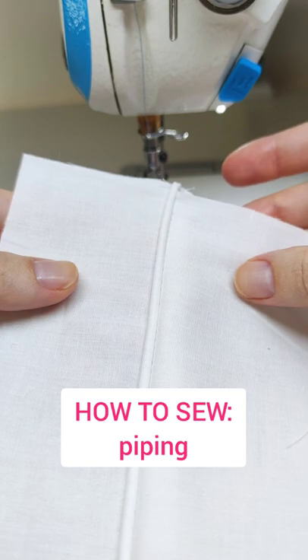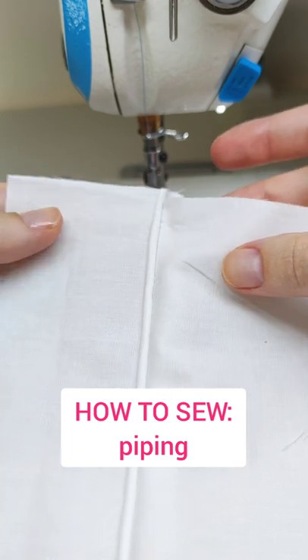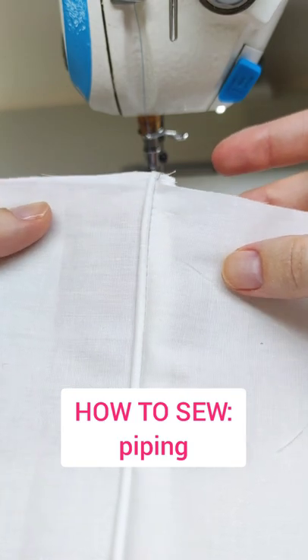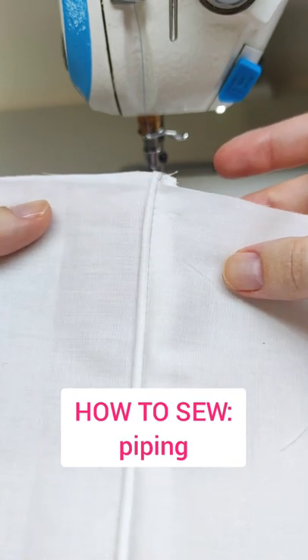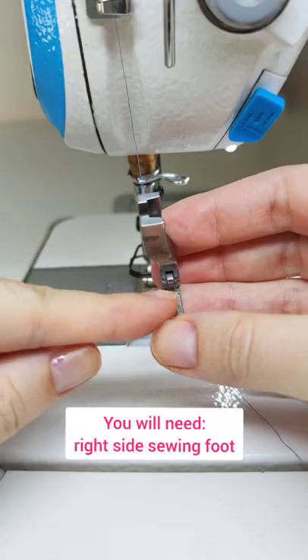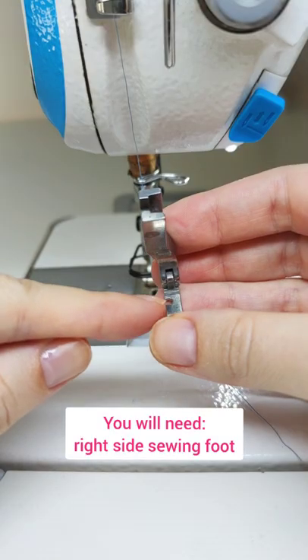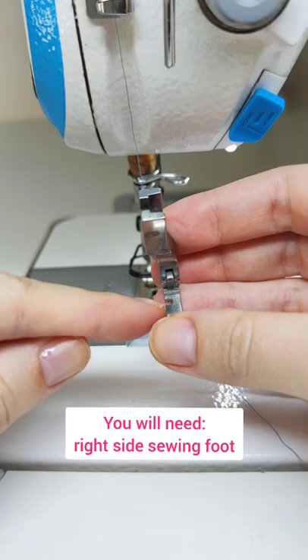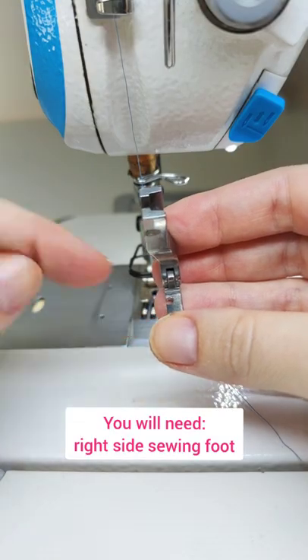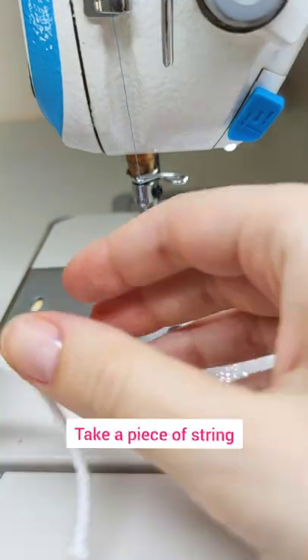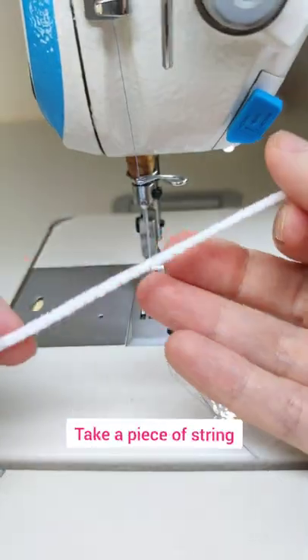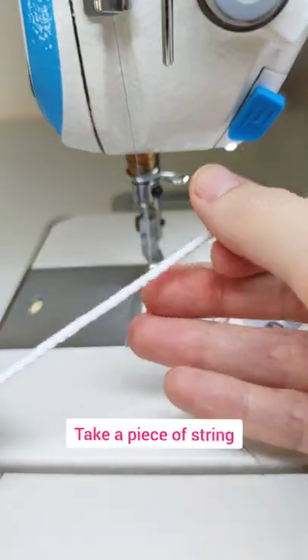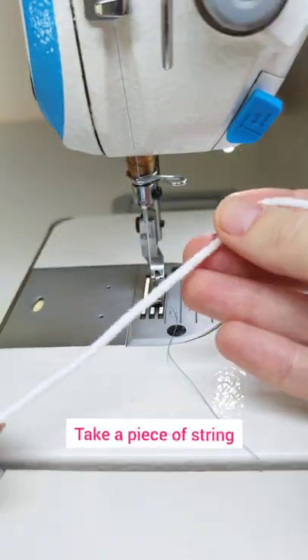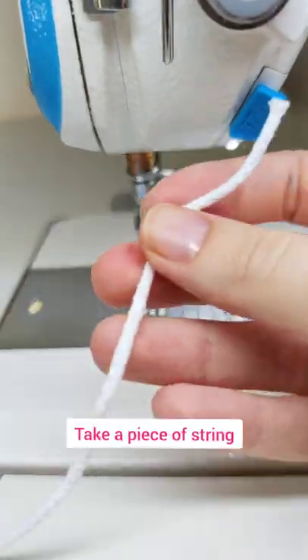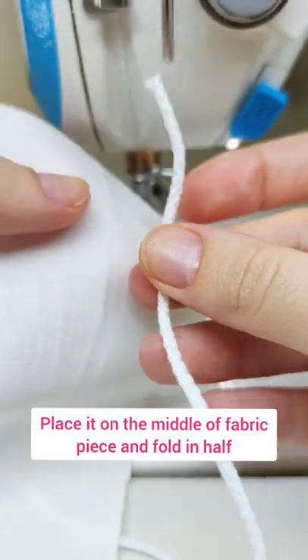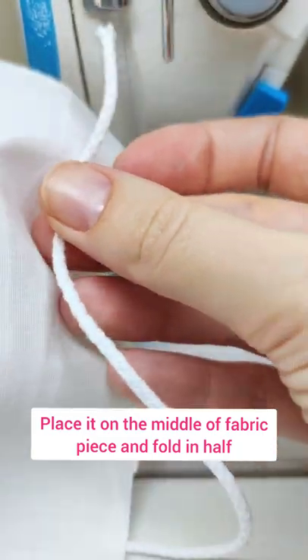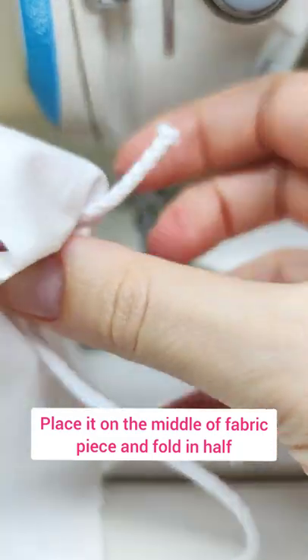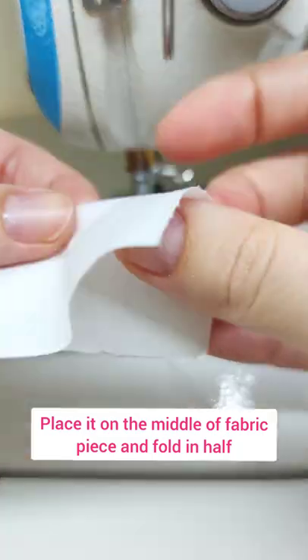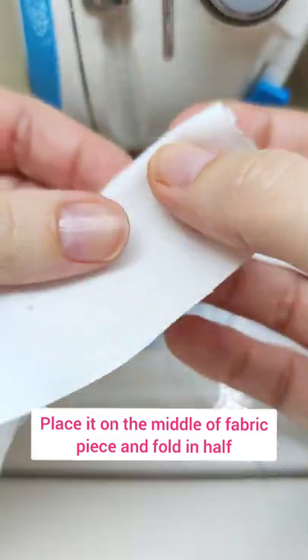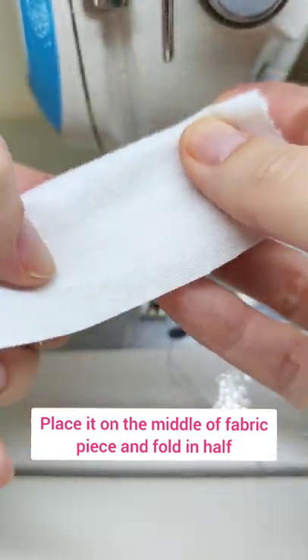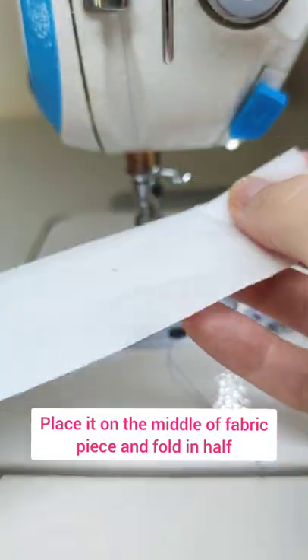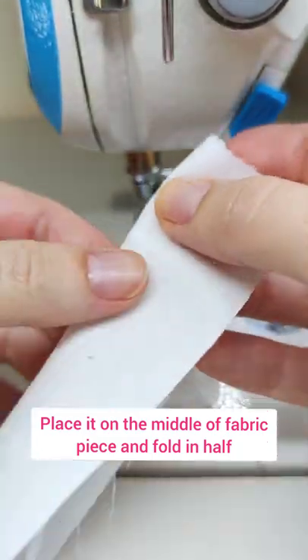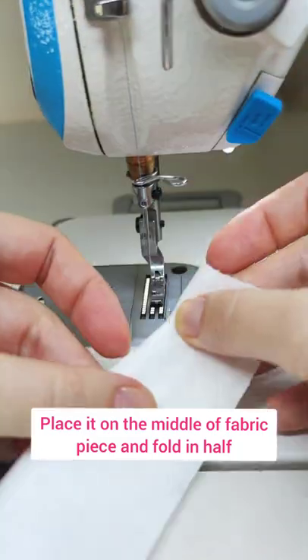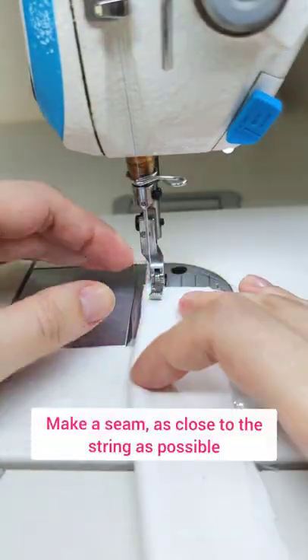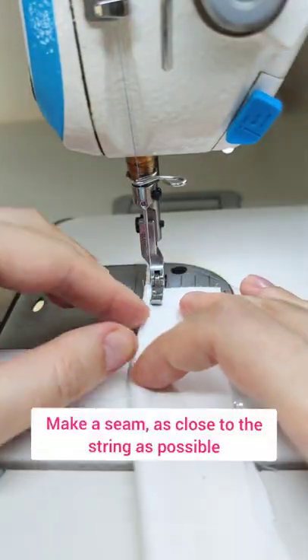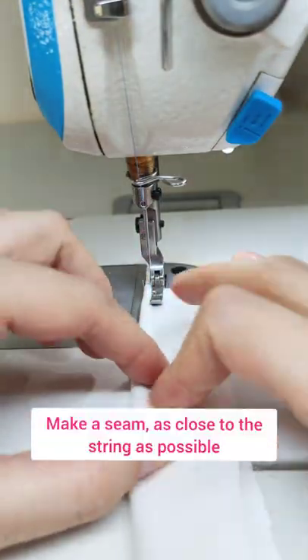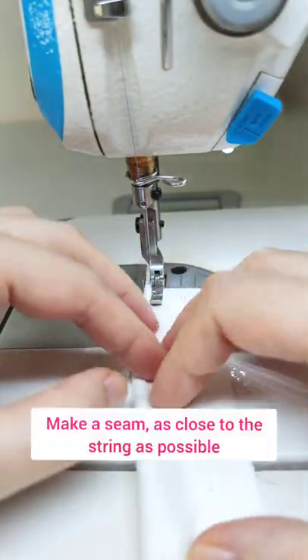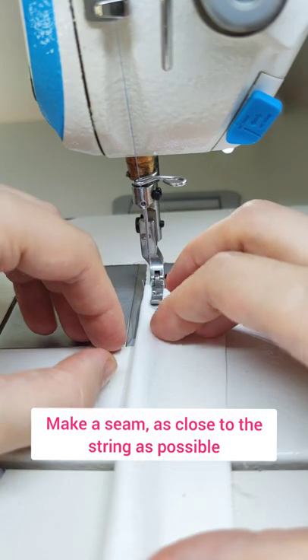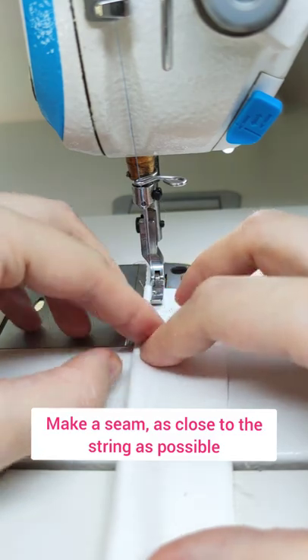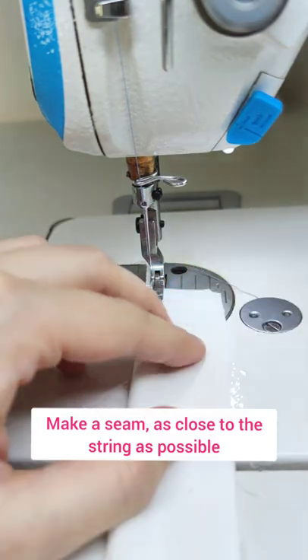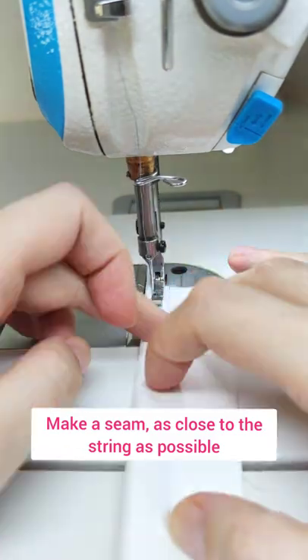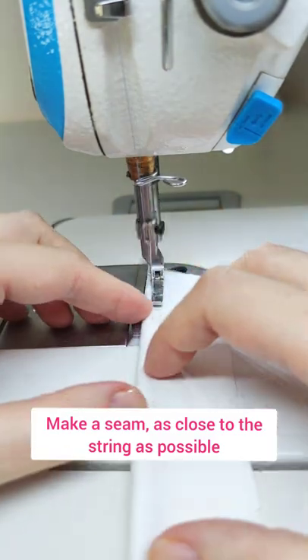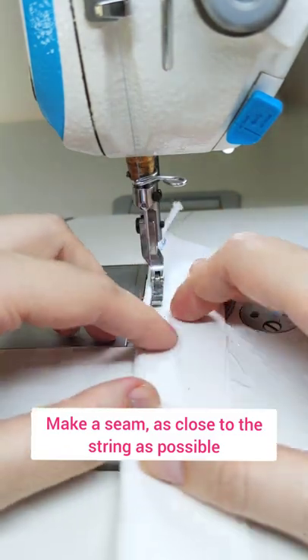Here's how to sew piping. You will need a right-sided sewing foot. Take a piece of string and put it in the middle of the fabric, fold in half, and make a seam as close to the string as possible.